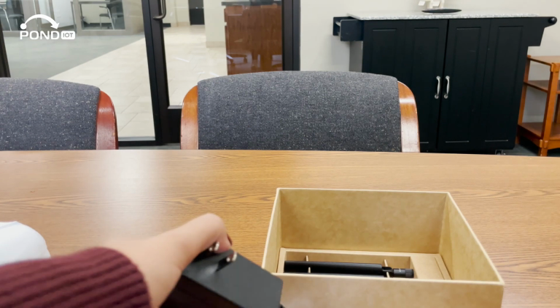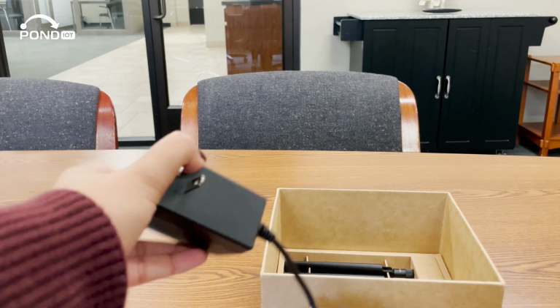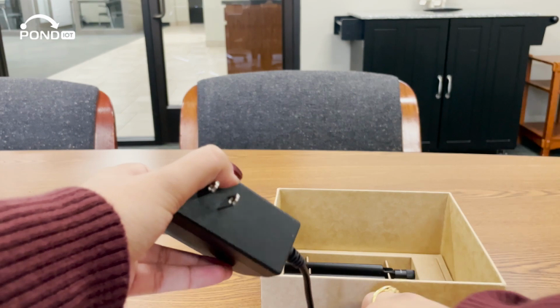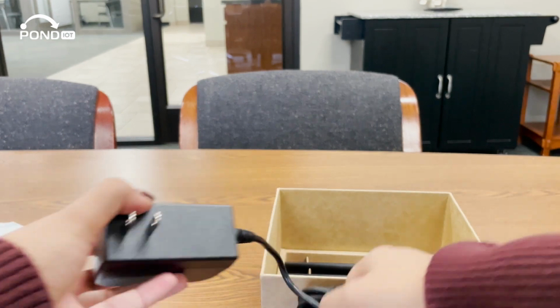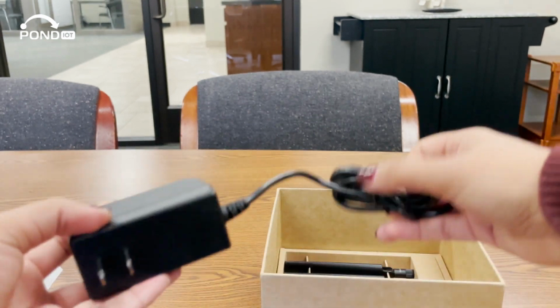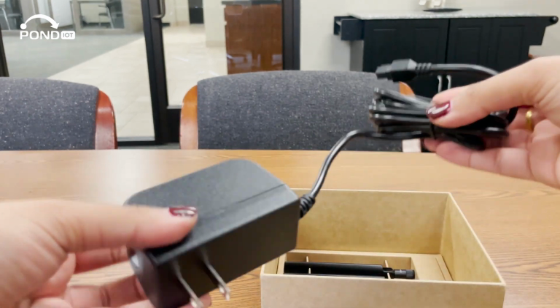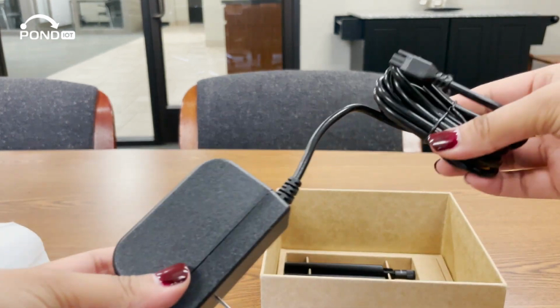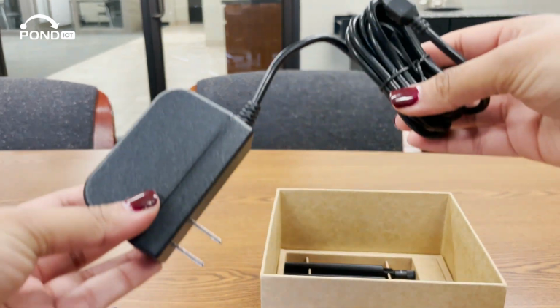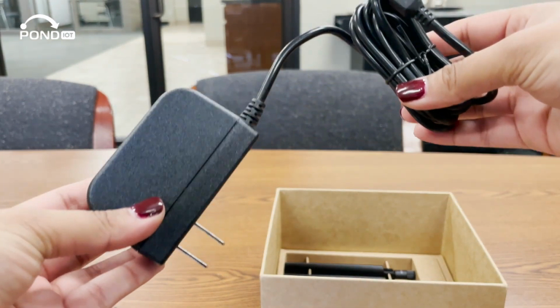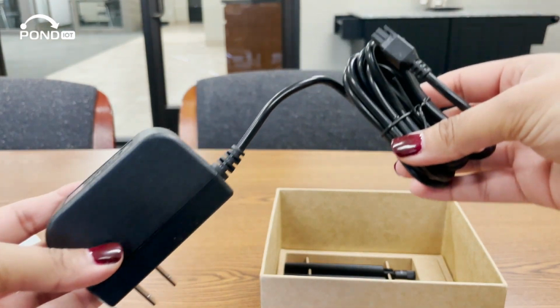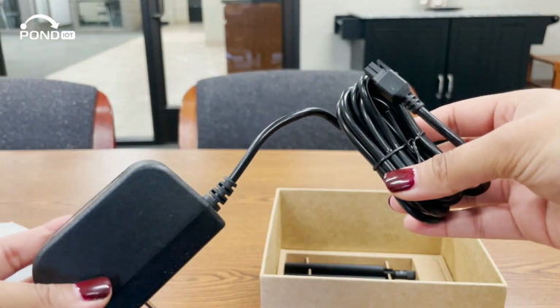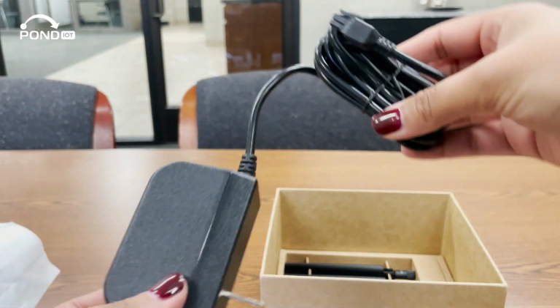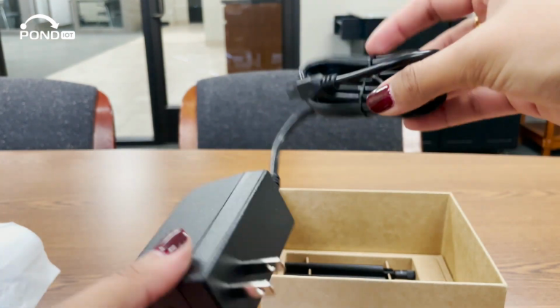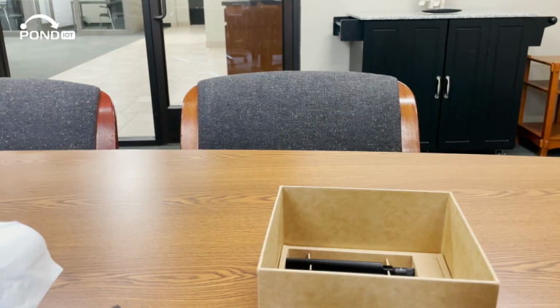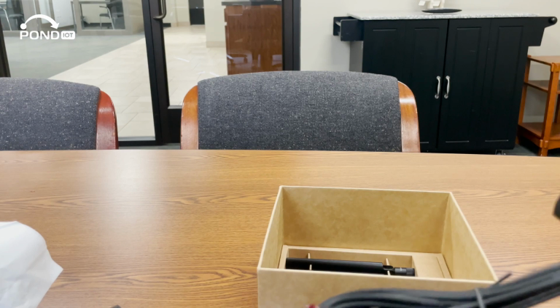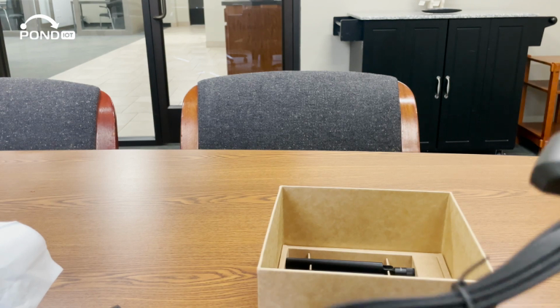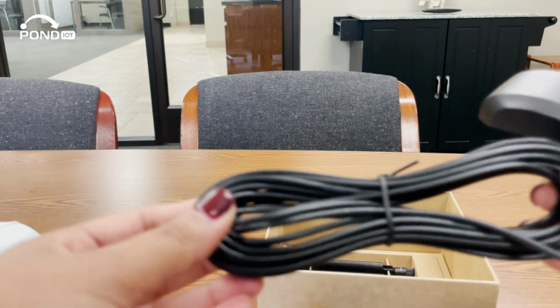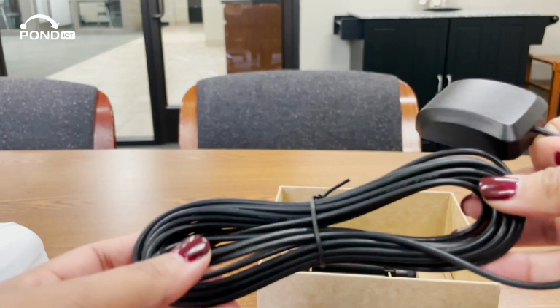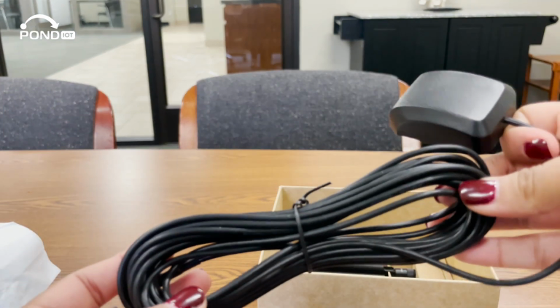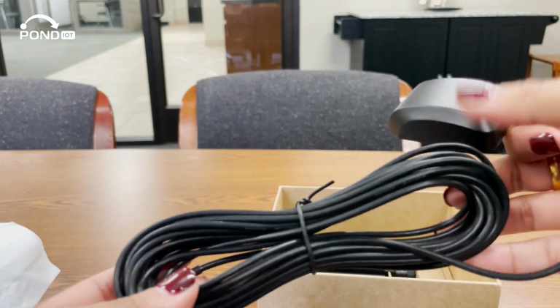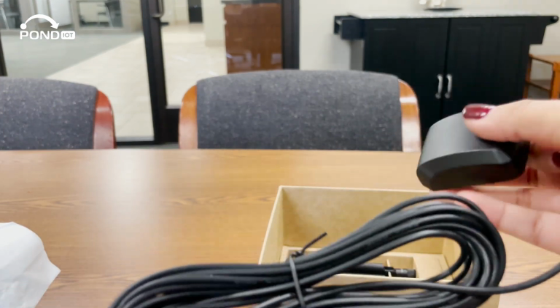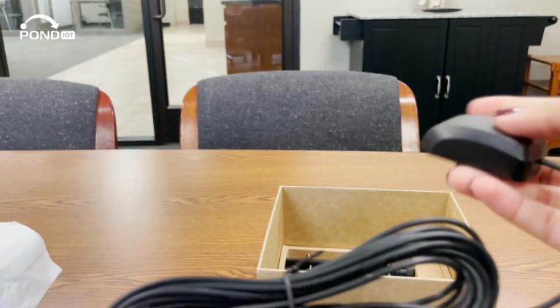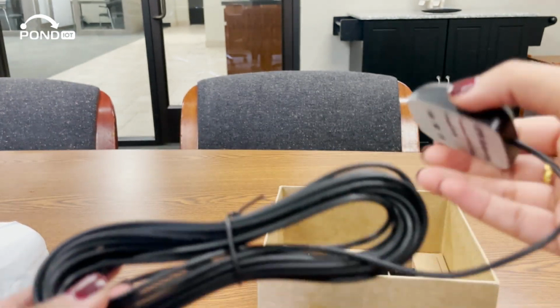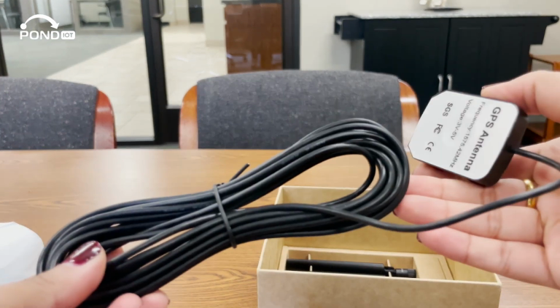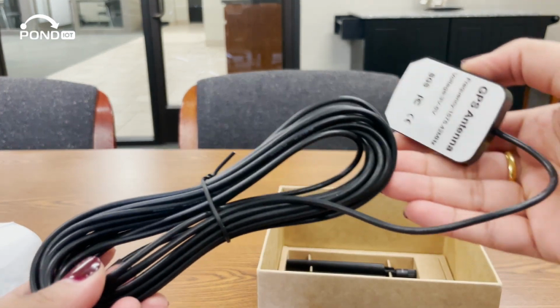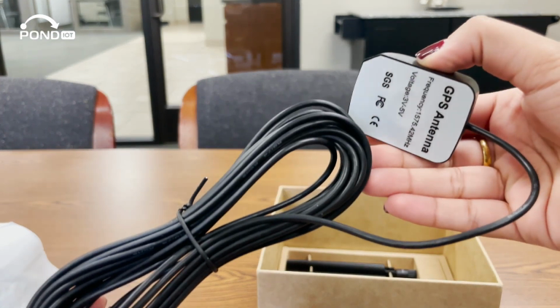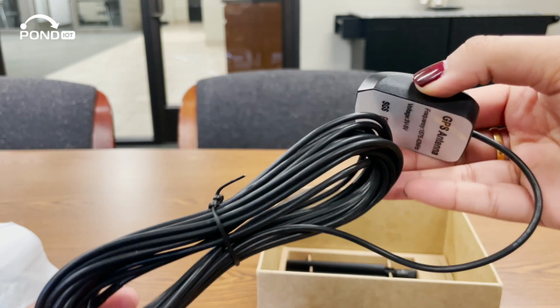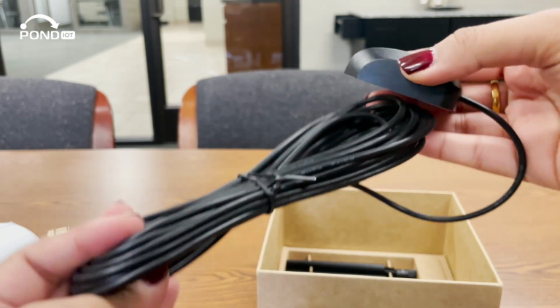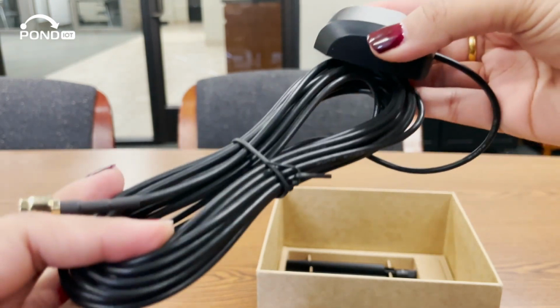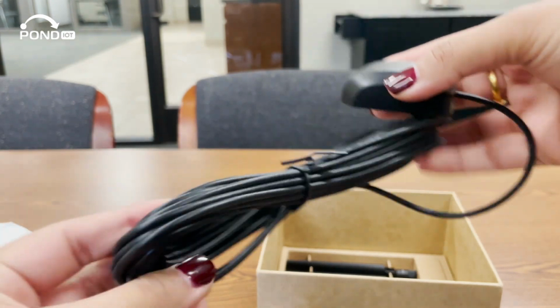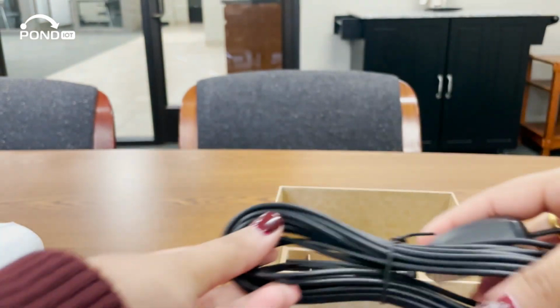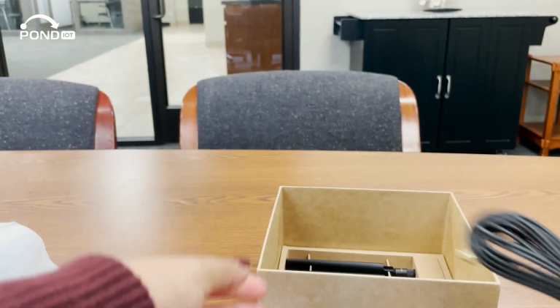This is the power cable — pretty straightforward, this is what you're going to use to power the device. And this is the GPS antenna. For those who need it, this antenna is used for location tracking, which can be useful in certain setups like vehicle fleets.